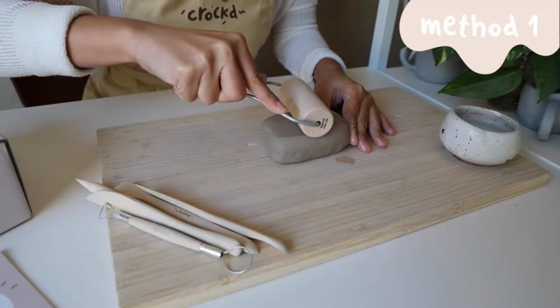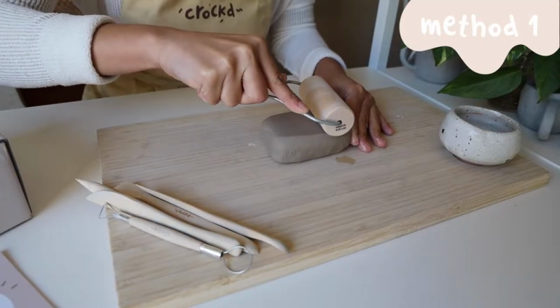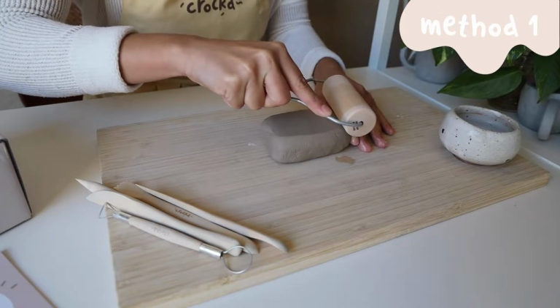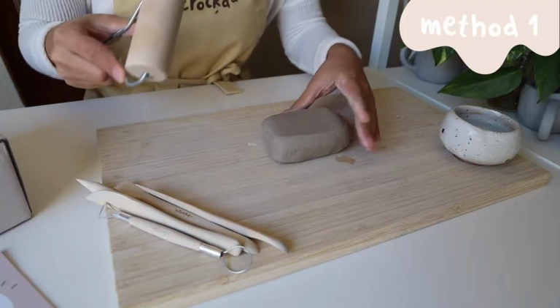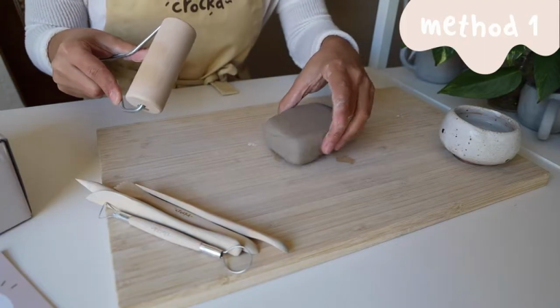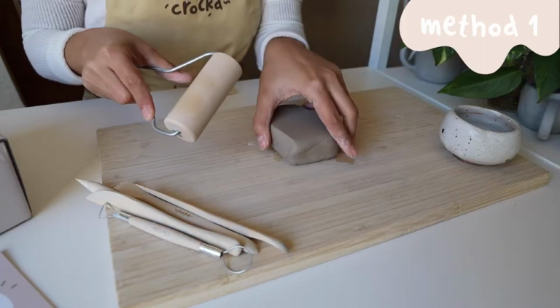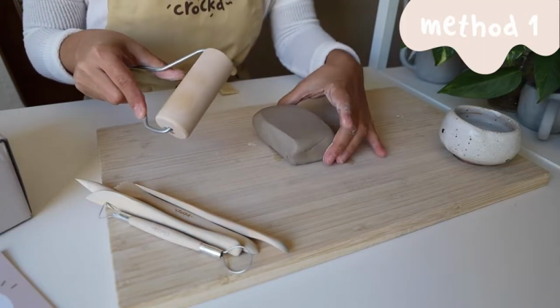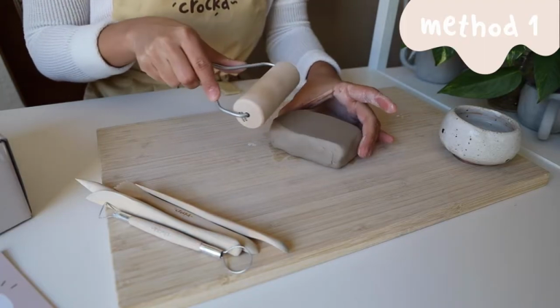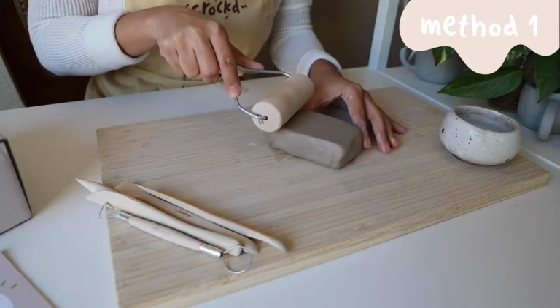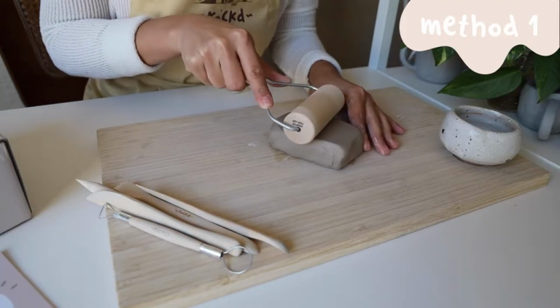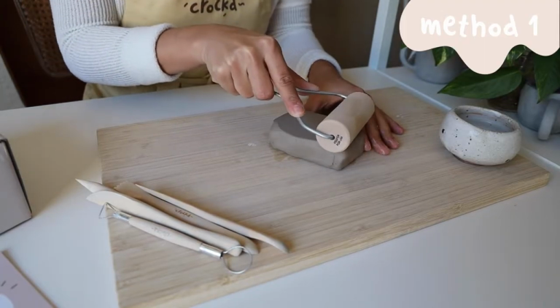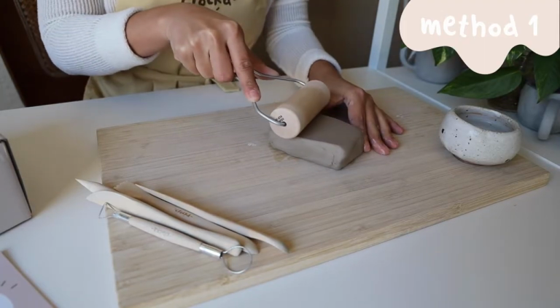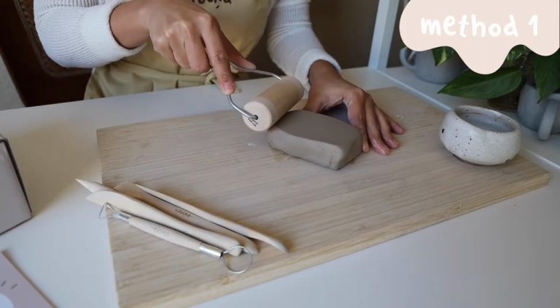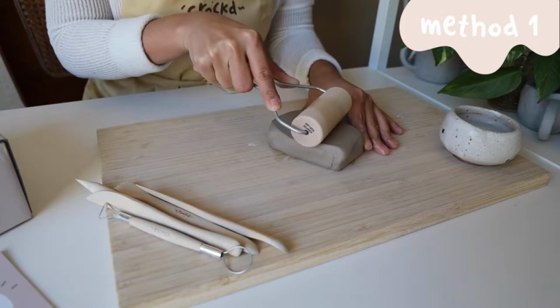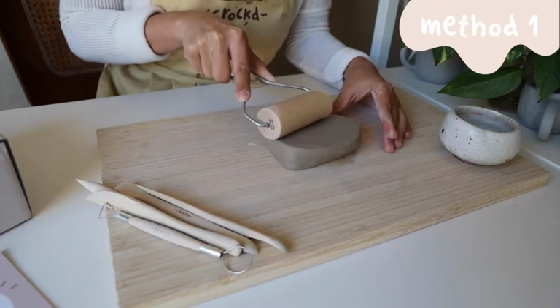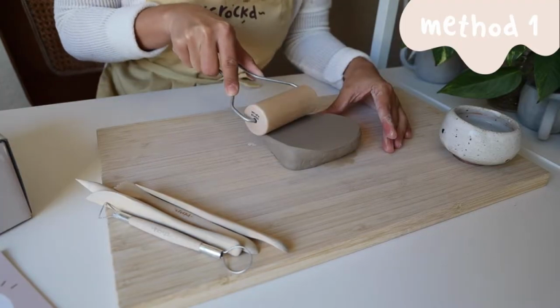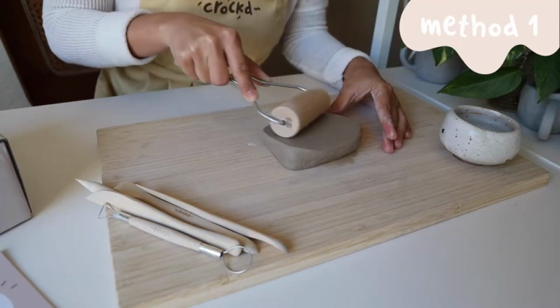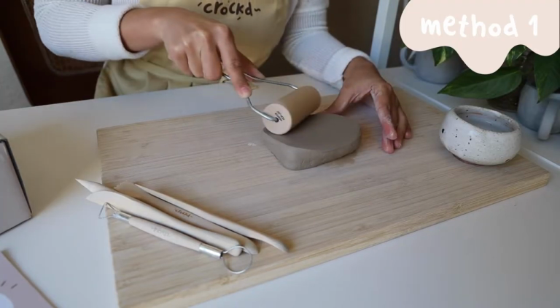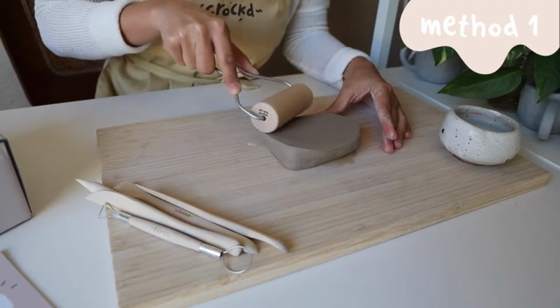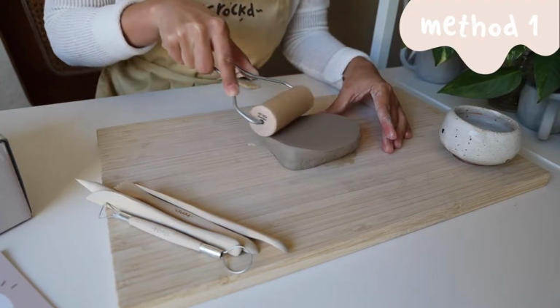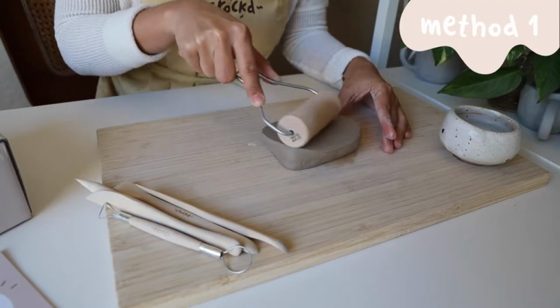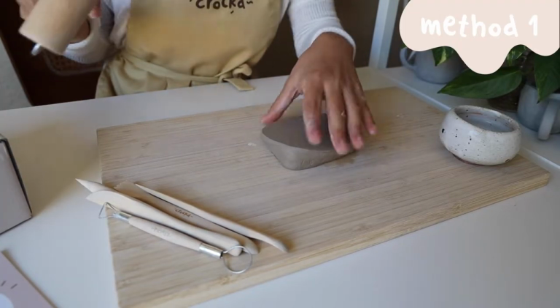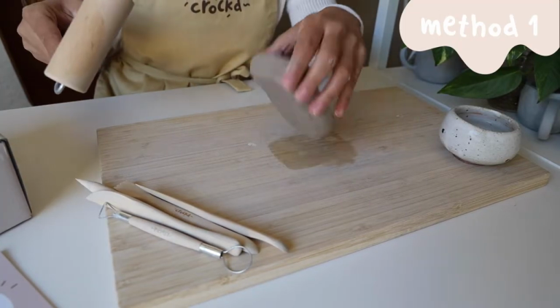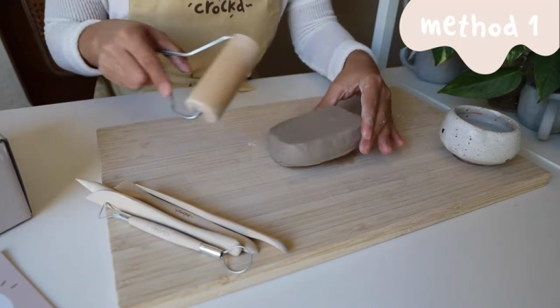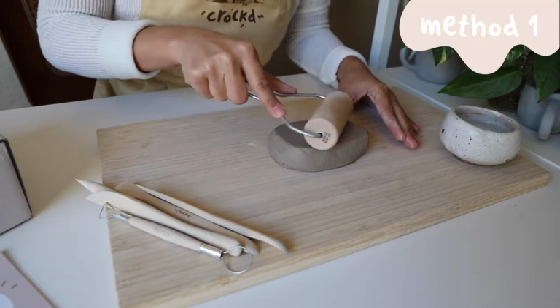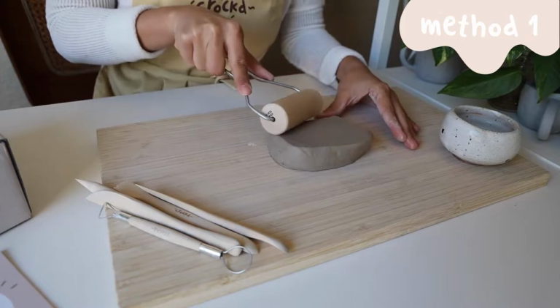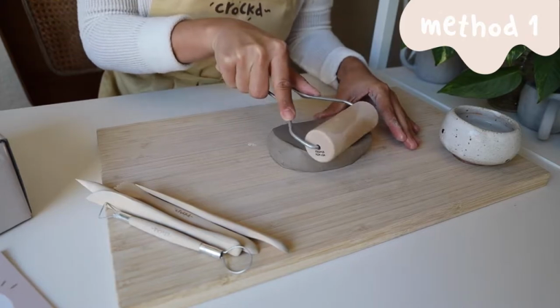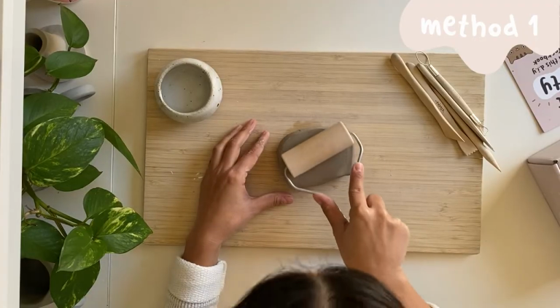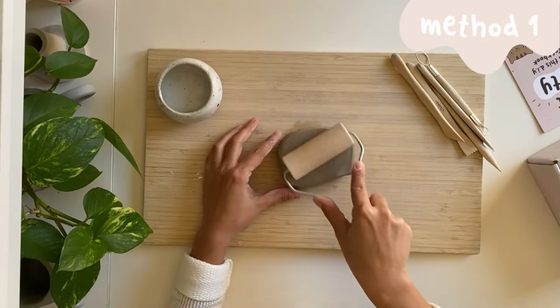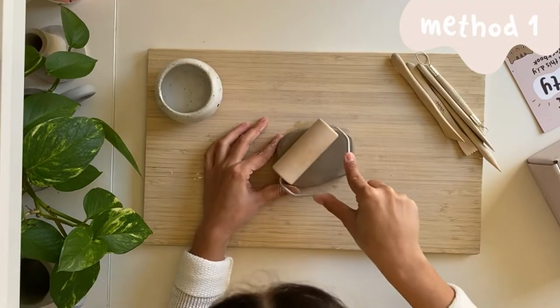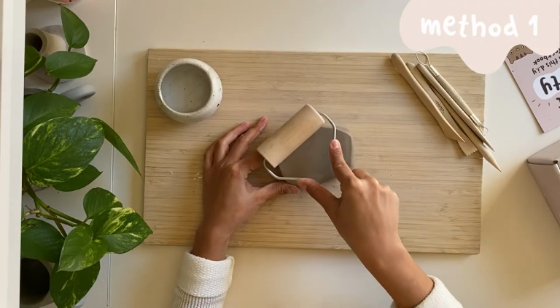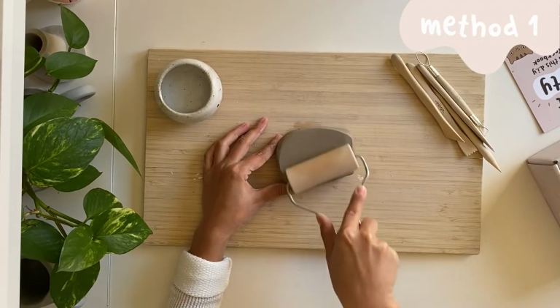First, start with a third of your block of clay and flatten it out into one slab of clay, about a quarter of an inch or three-fourths of a centimeter thick. You can flatten your clay with a rolling pin or any equivalent tool.